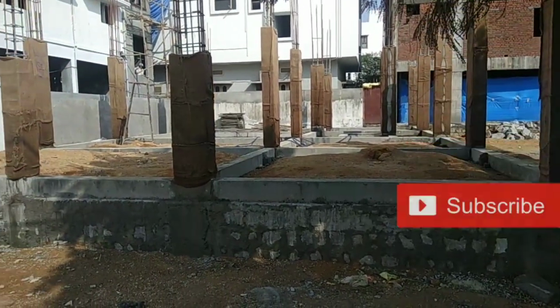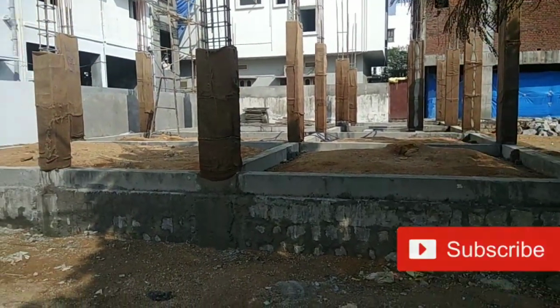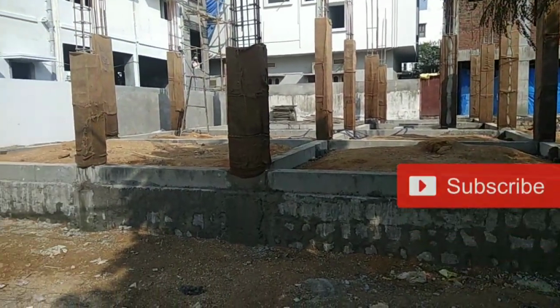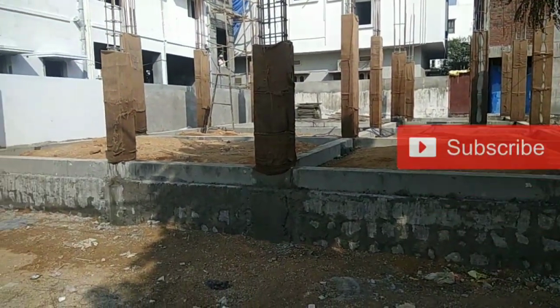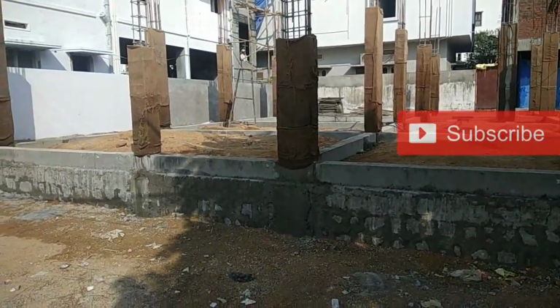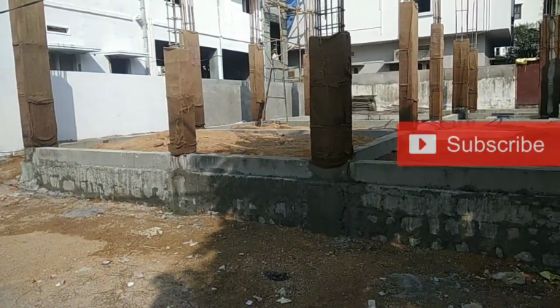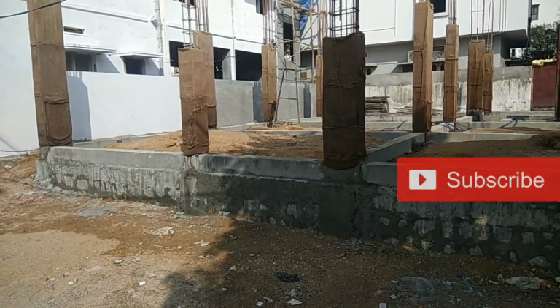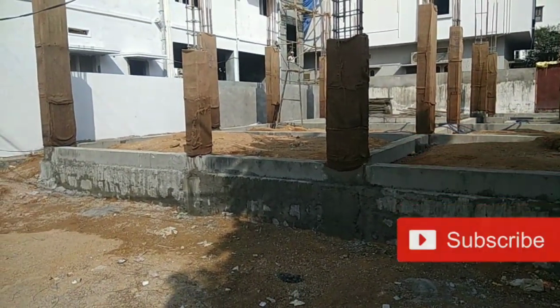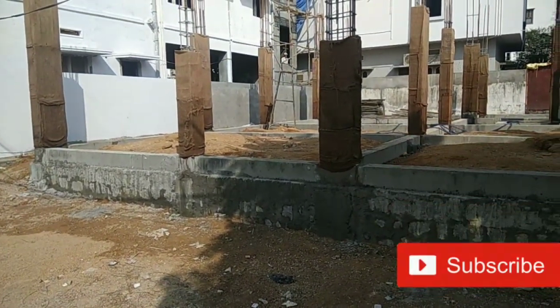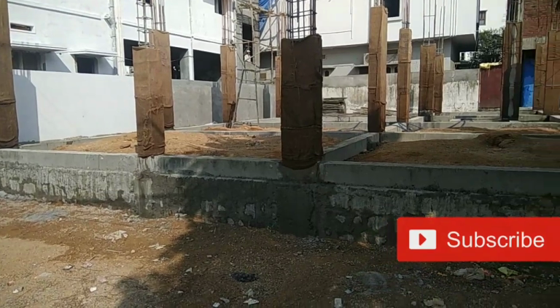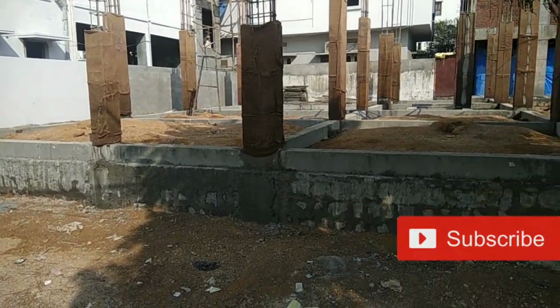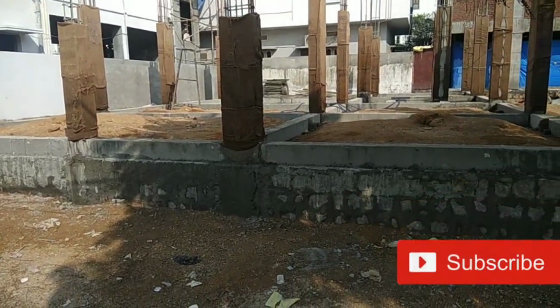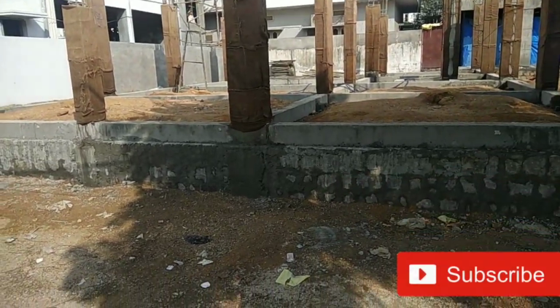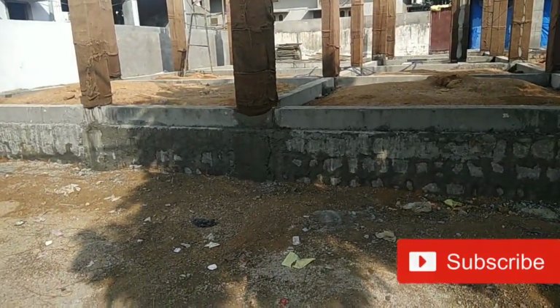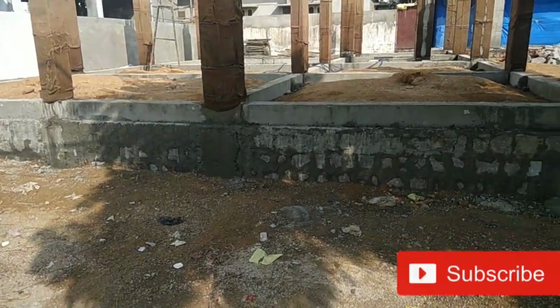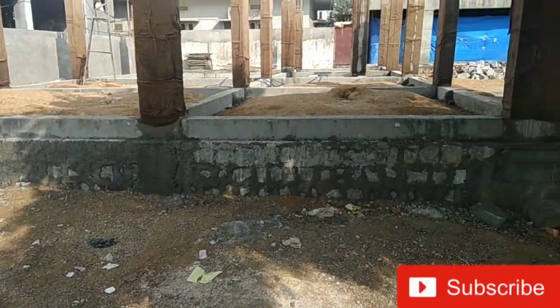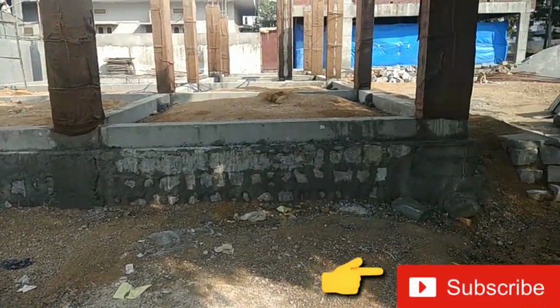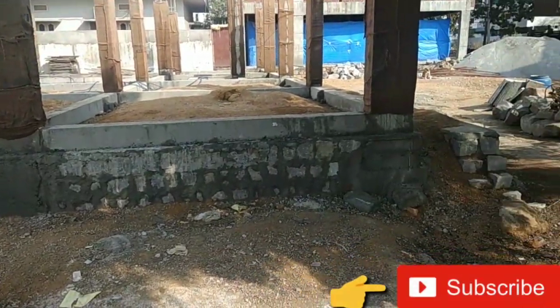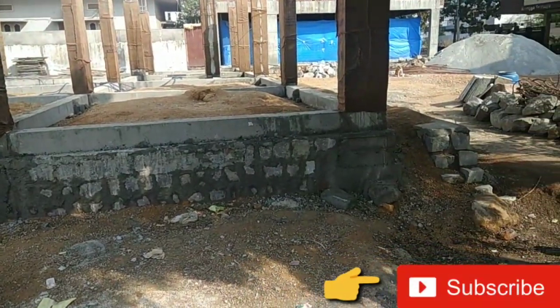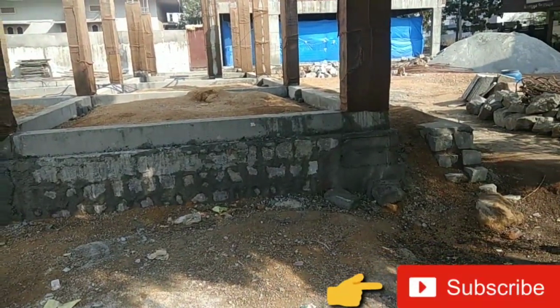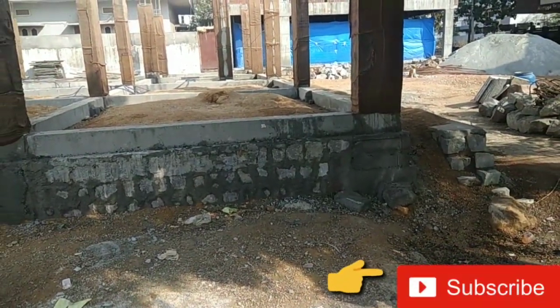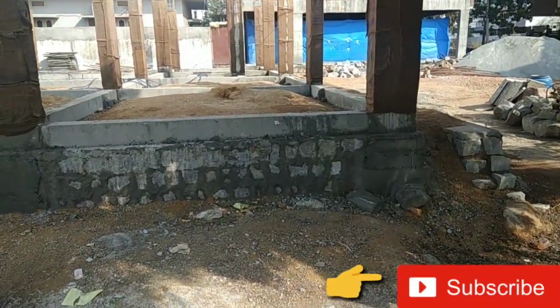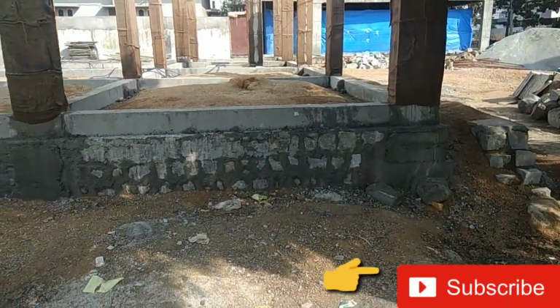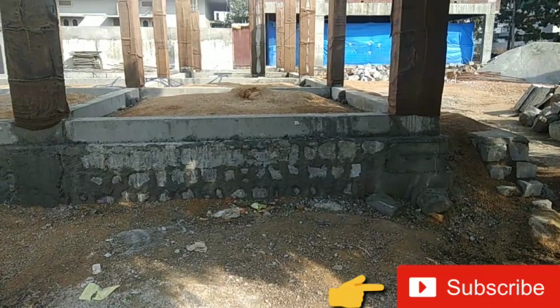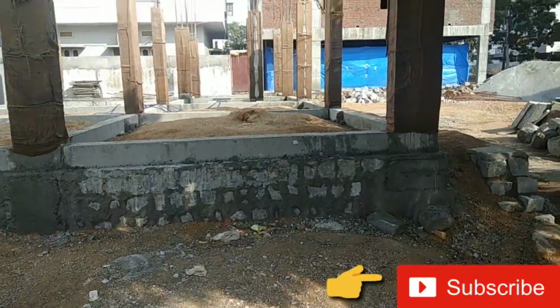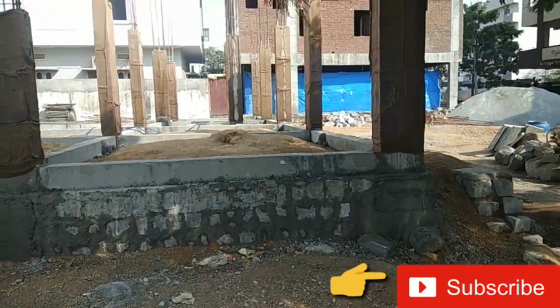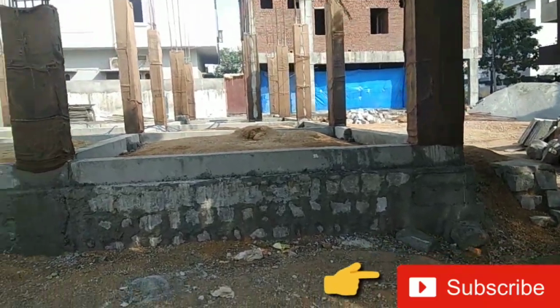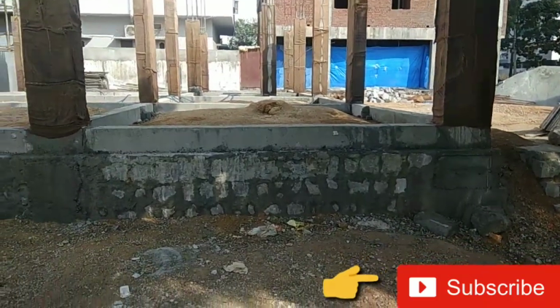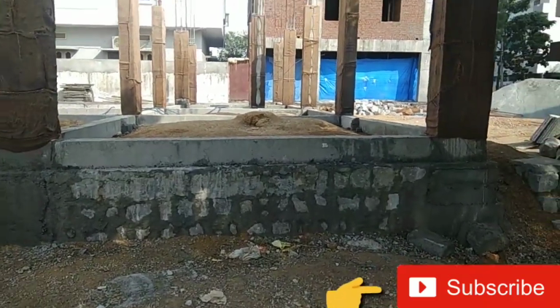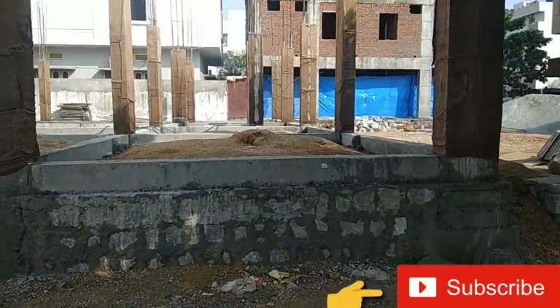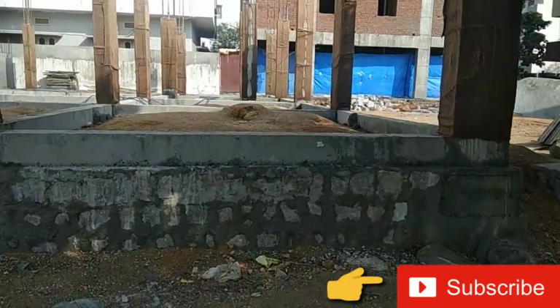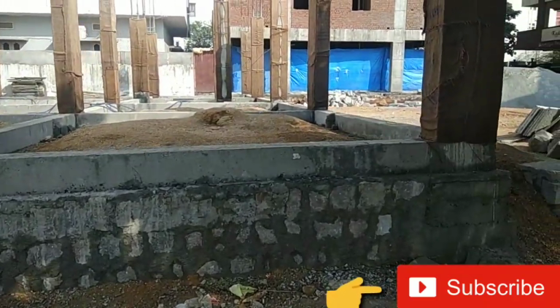Hello friends, you are watching Civil Engineering Expert YouTube channel. Welcome to another video. Here you can see this is the RCC plinth beam.